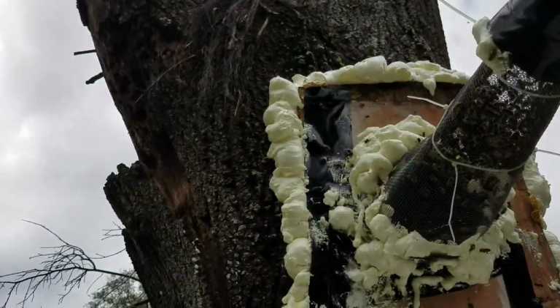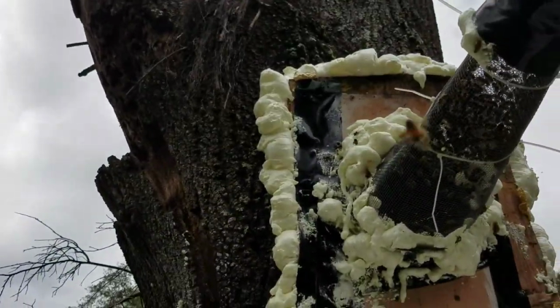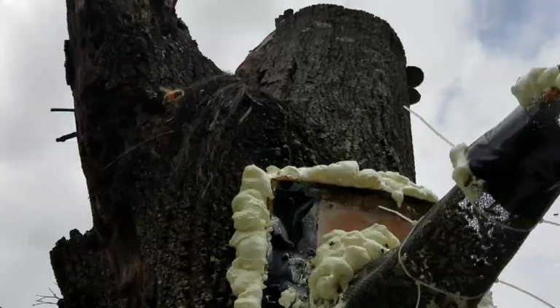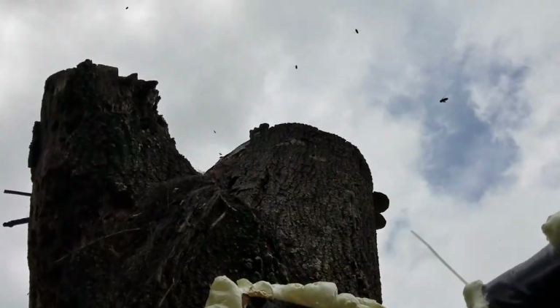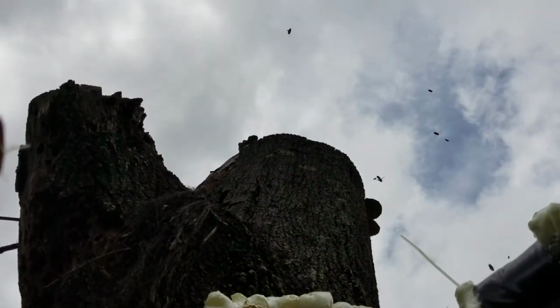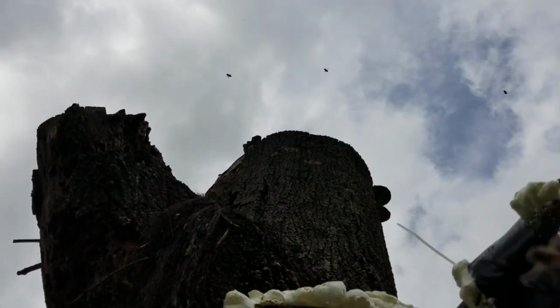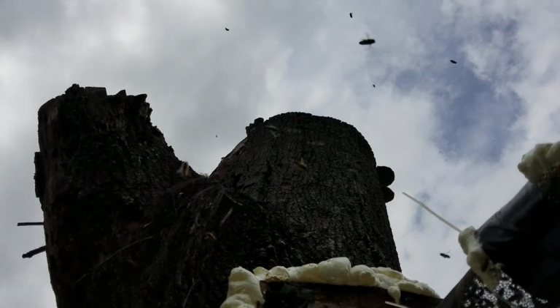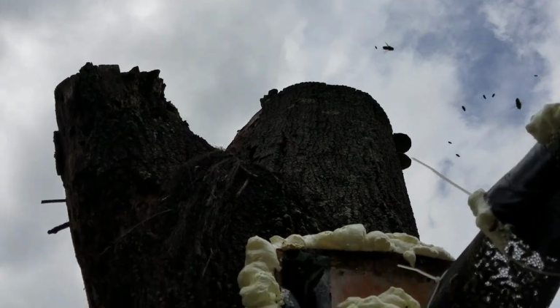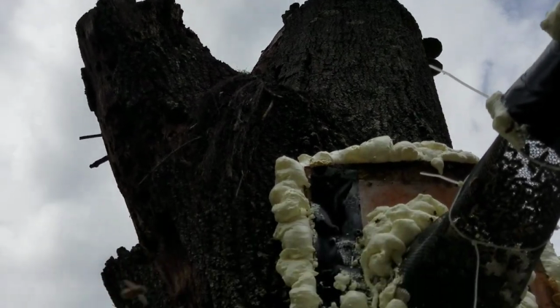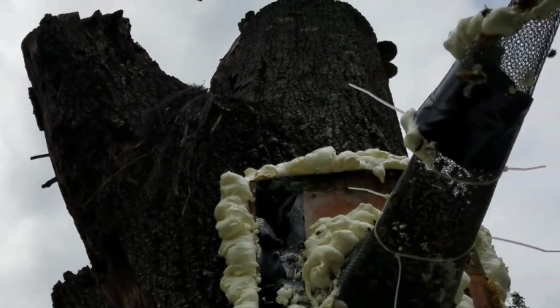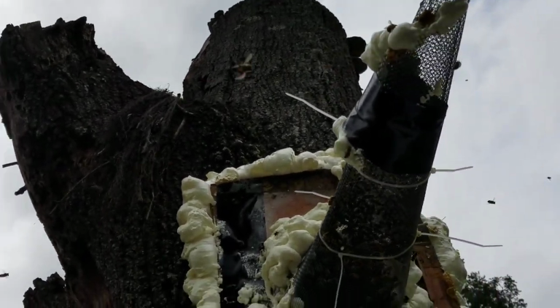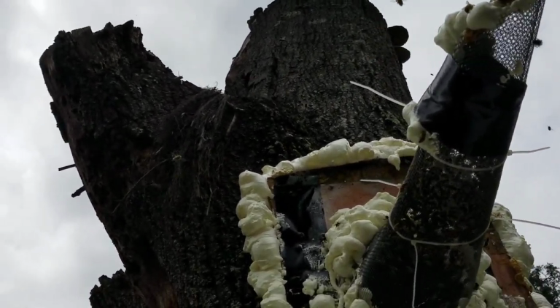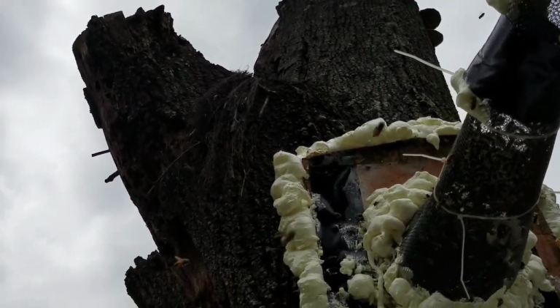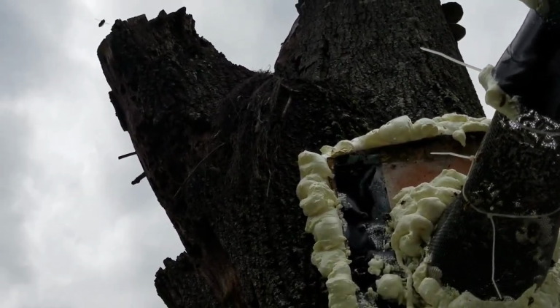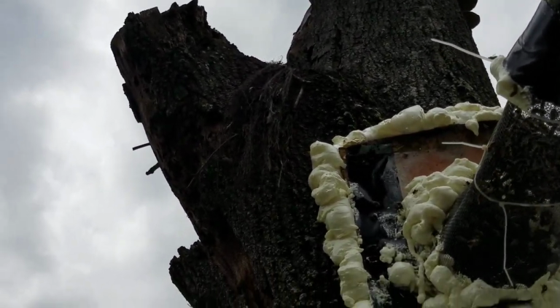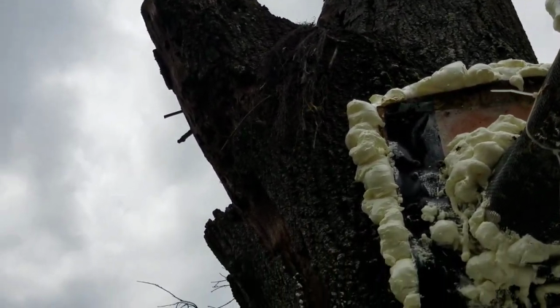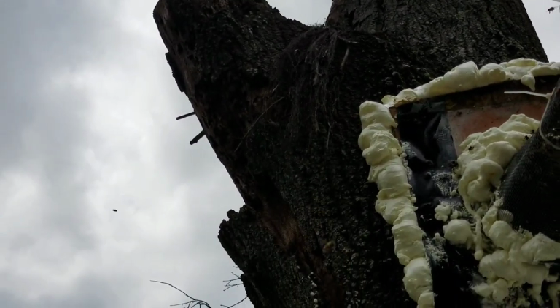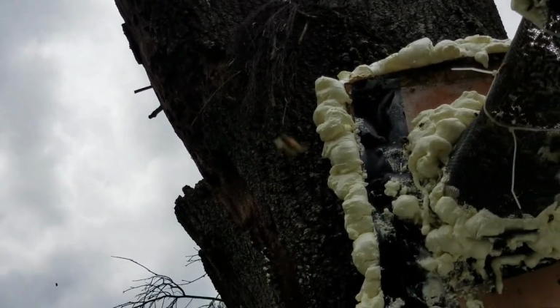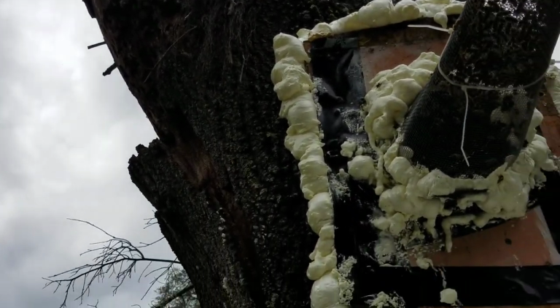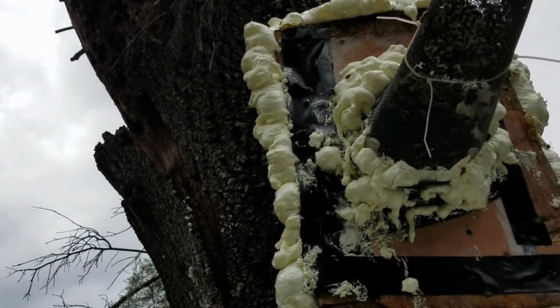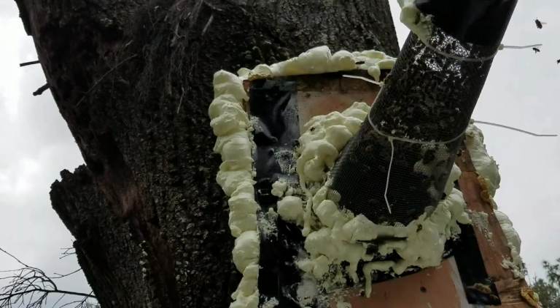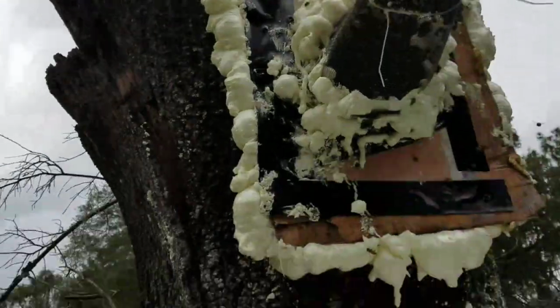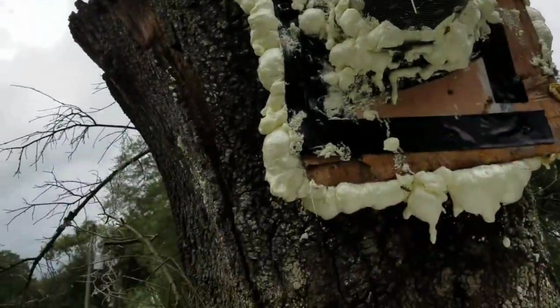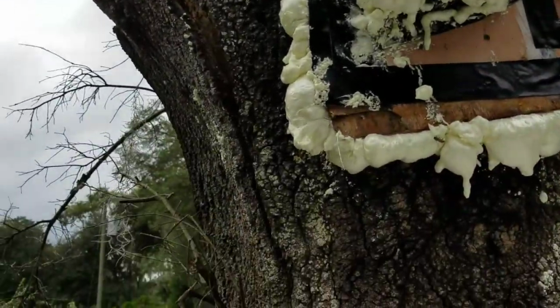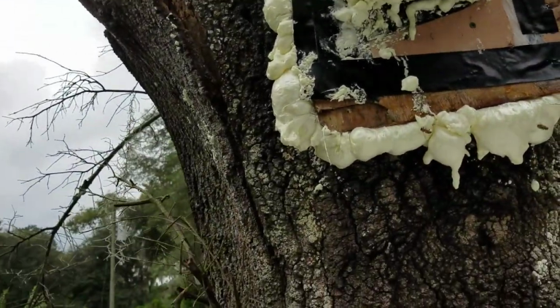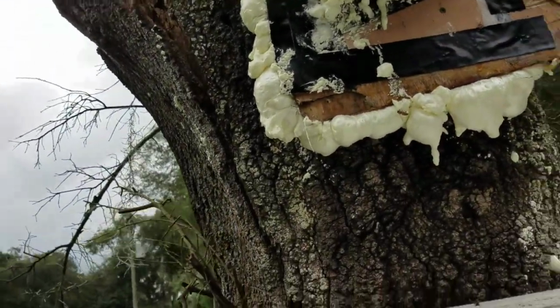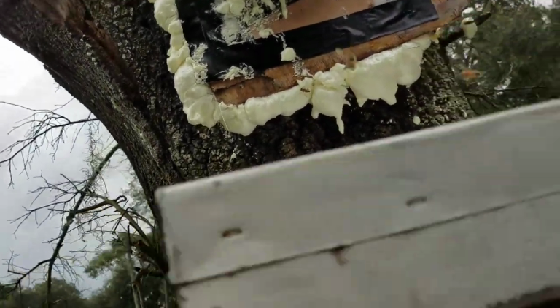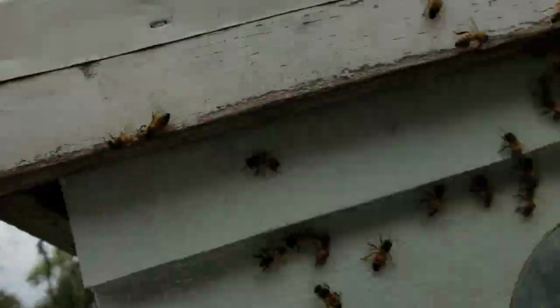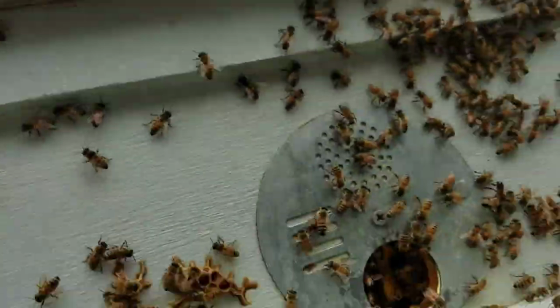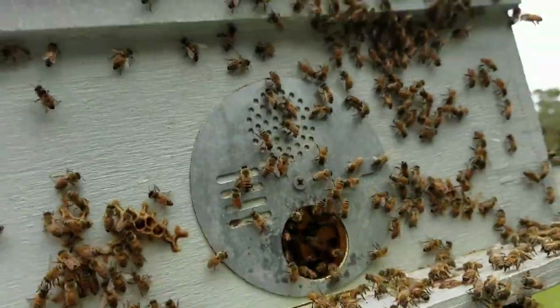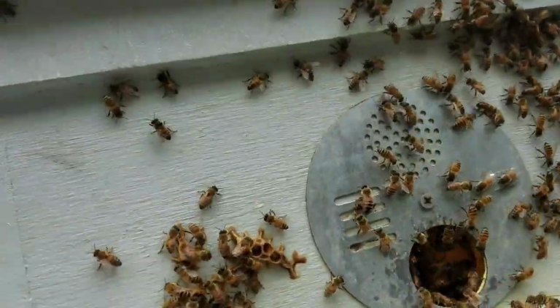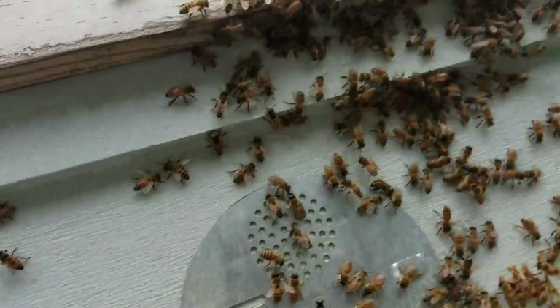I need to watch and see if there are any bees coming out up there, up higher. I'll look at that for a few minutes before I leave, and otherwise everything looks really good.